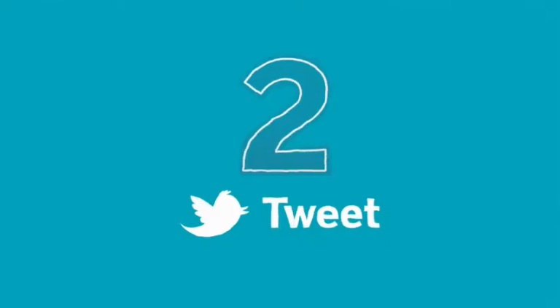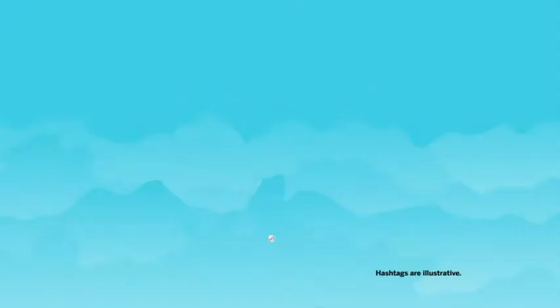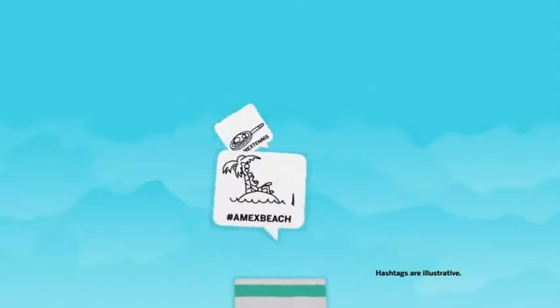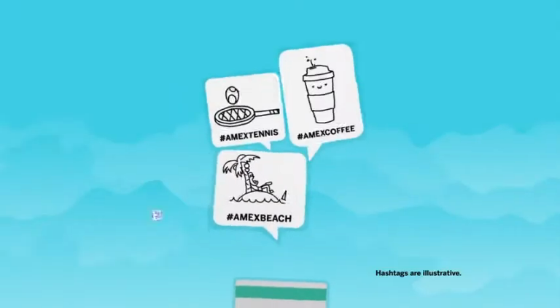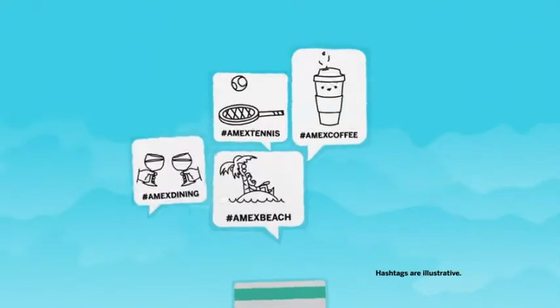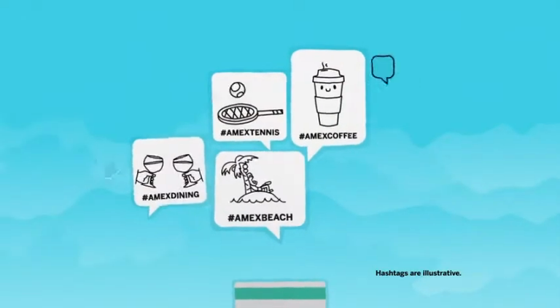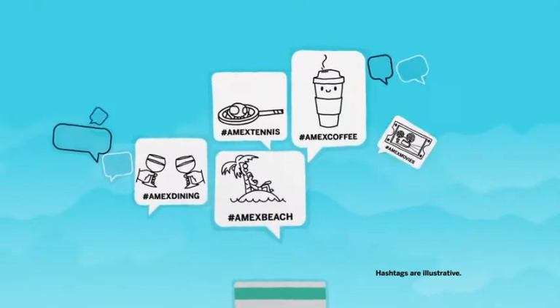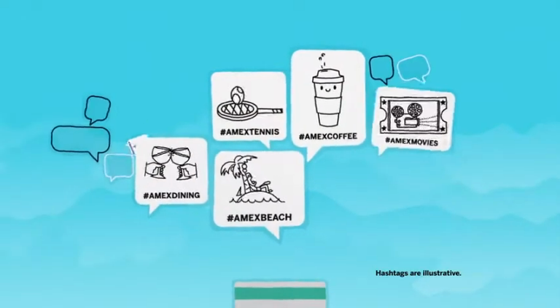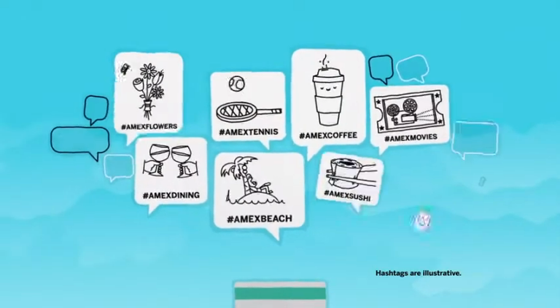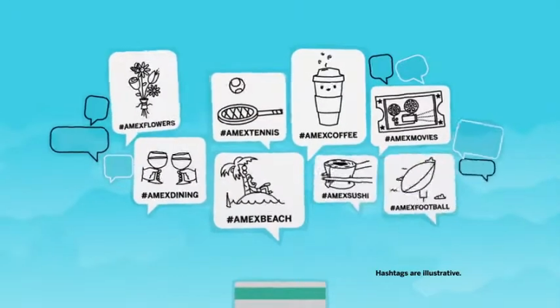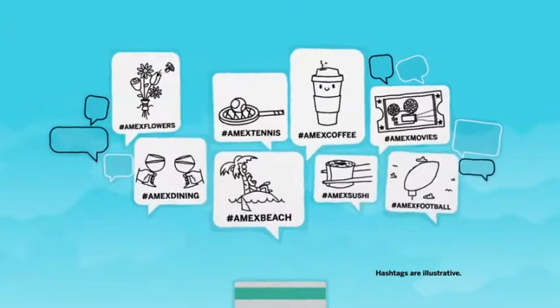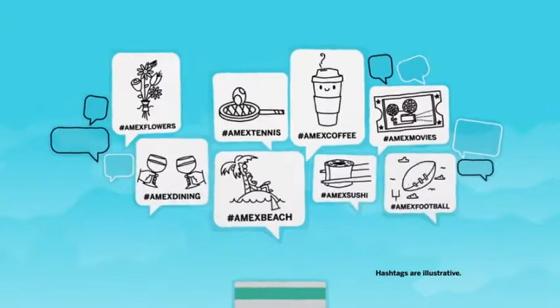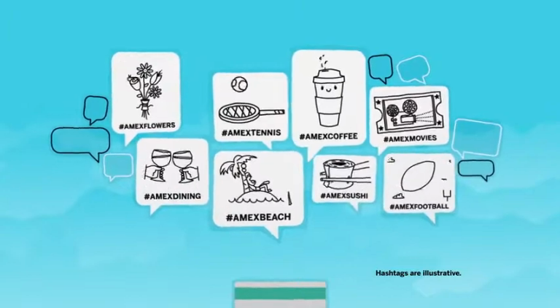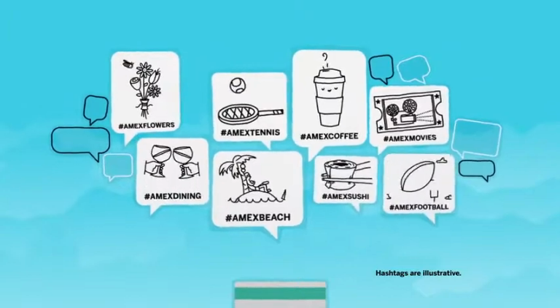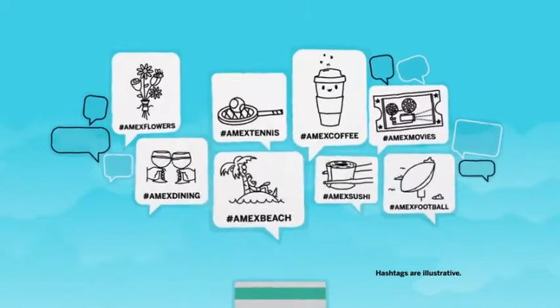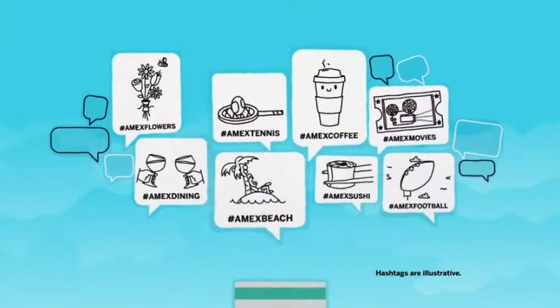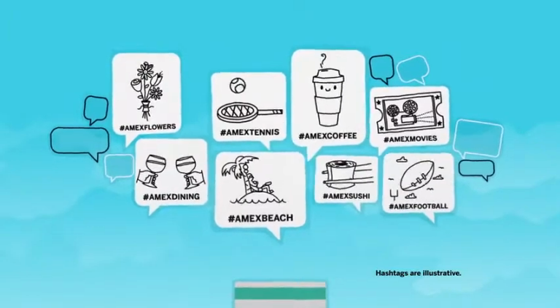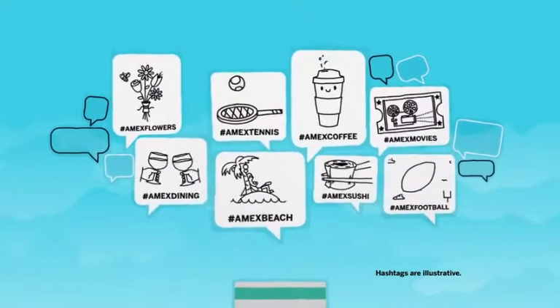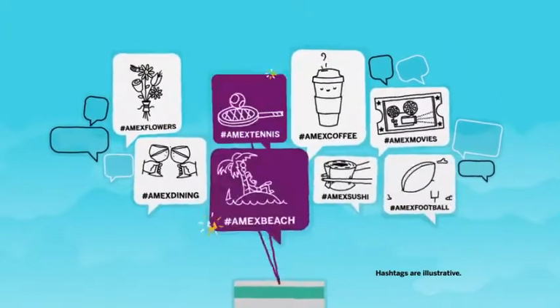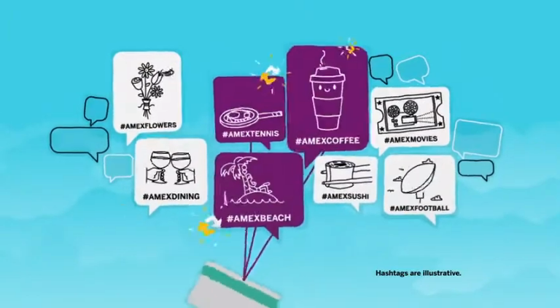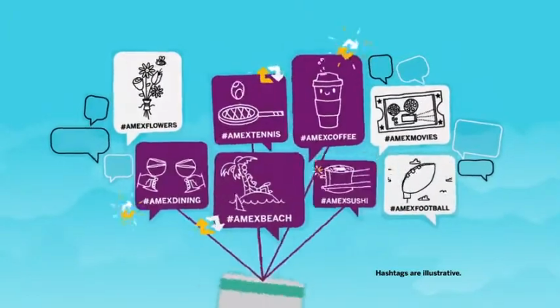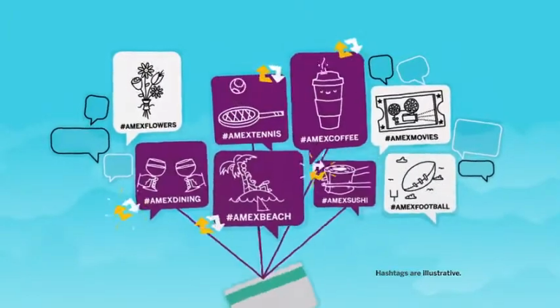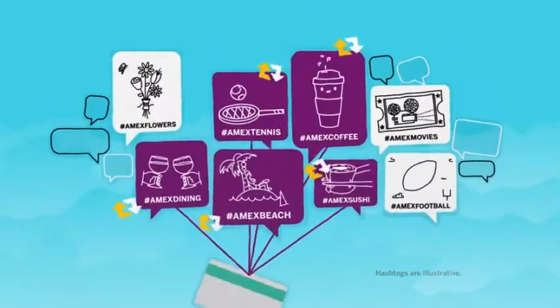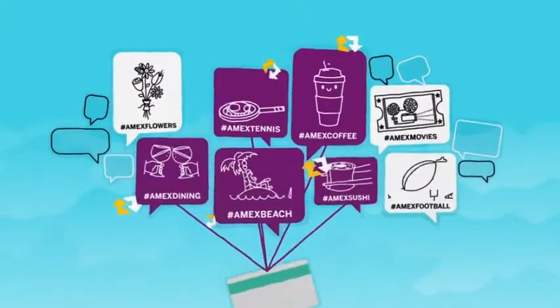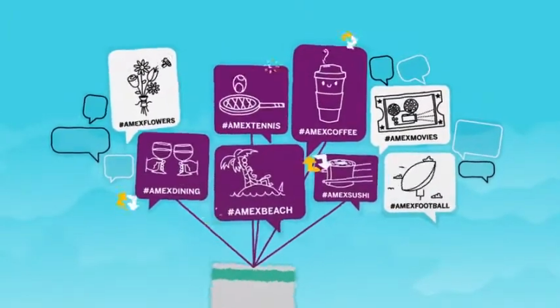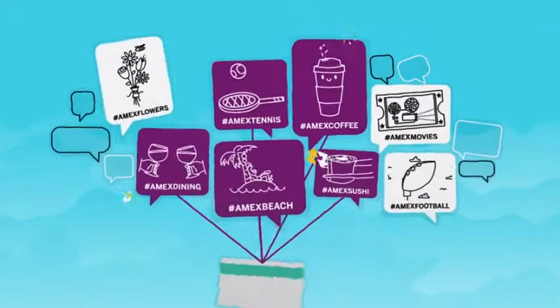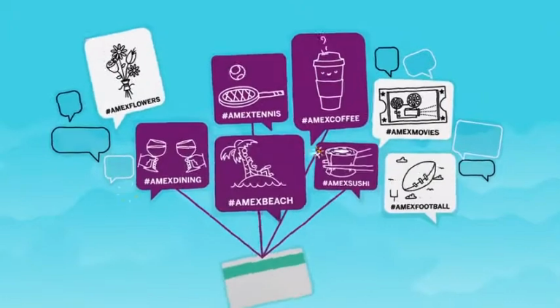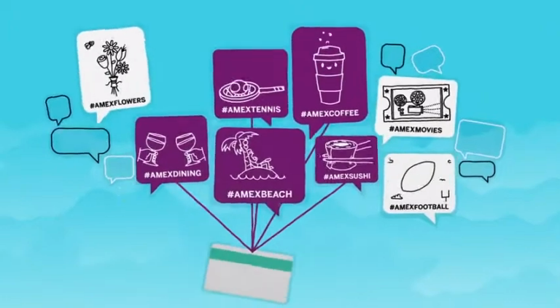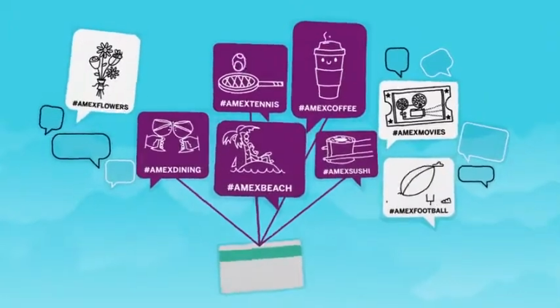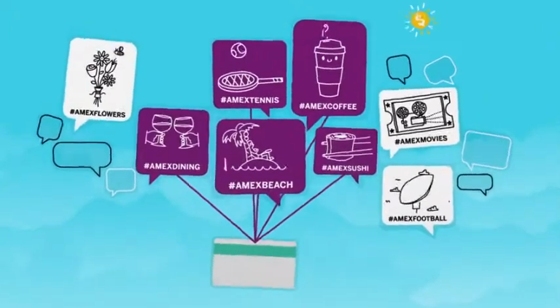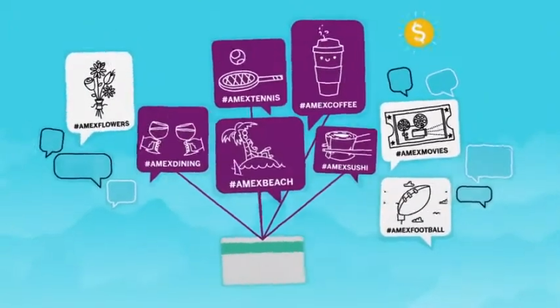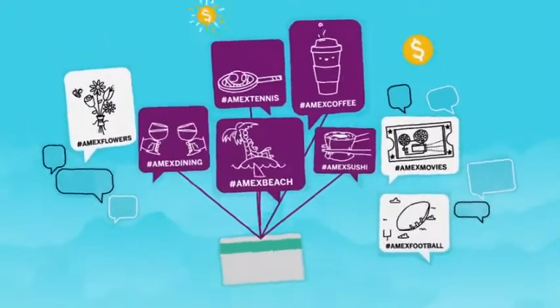Then, be on the lookout for special offer hashtags. They could come from American Express or the brands and people that you're already following. Simply tweet the hashtags to have the offer loaded directly onto your synced card.